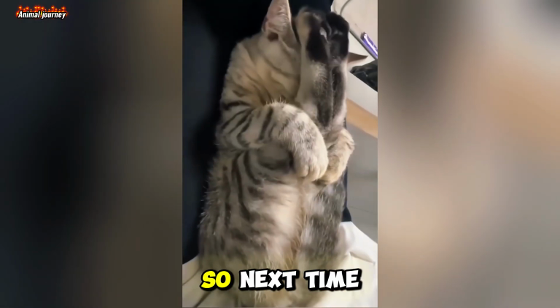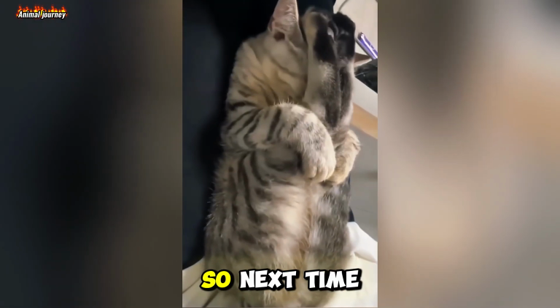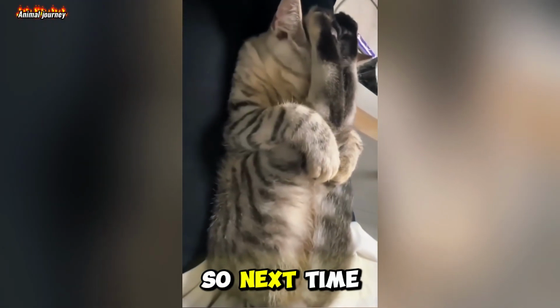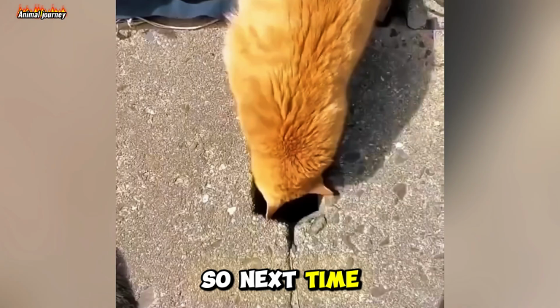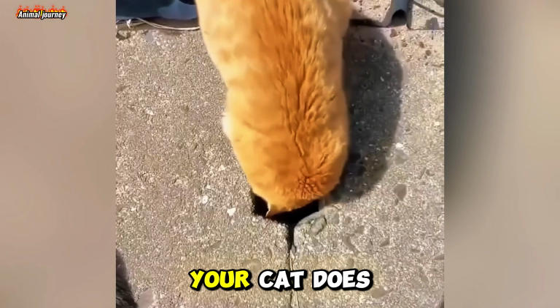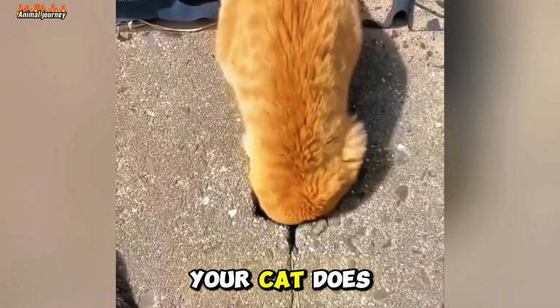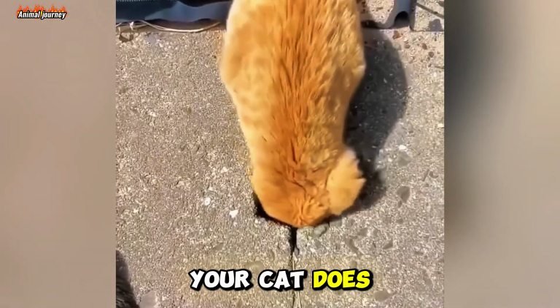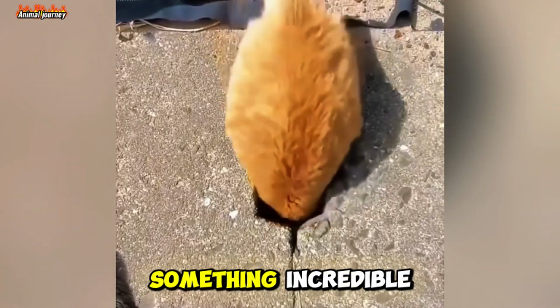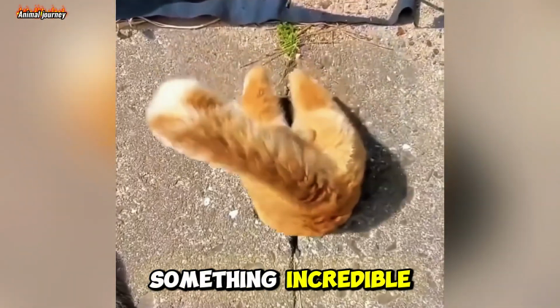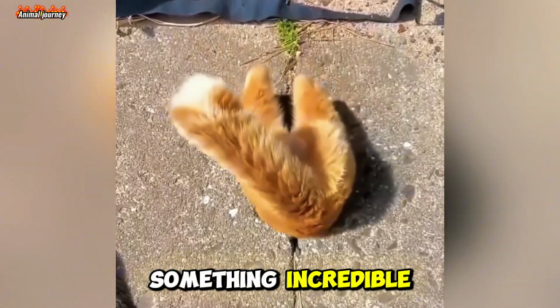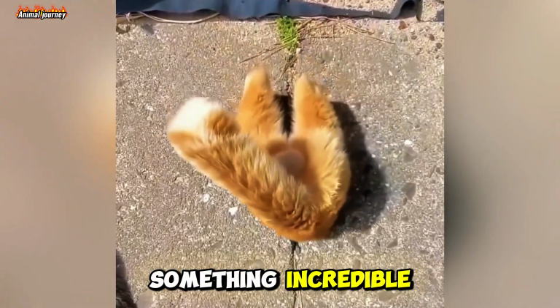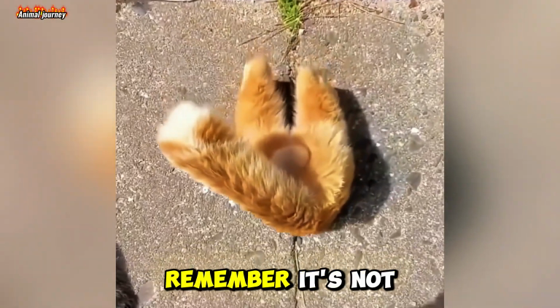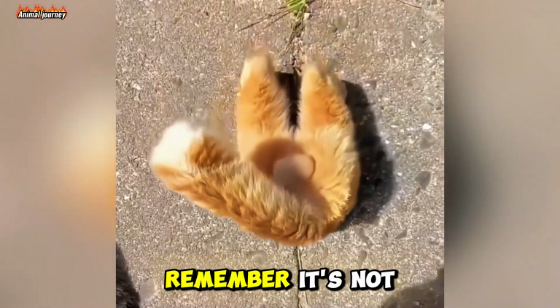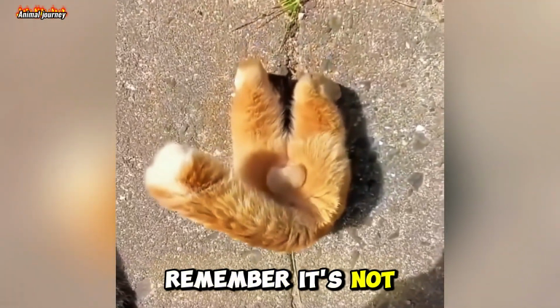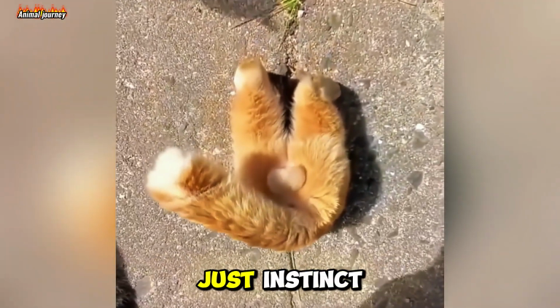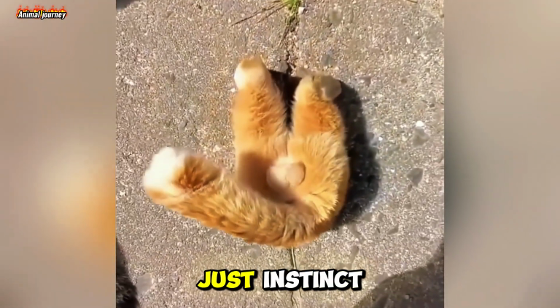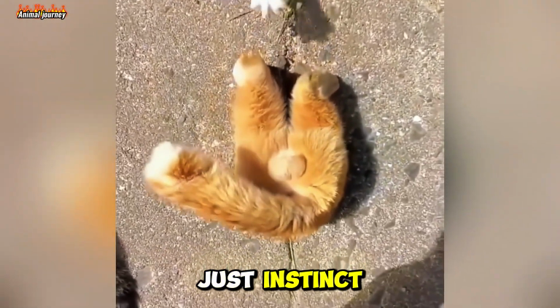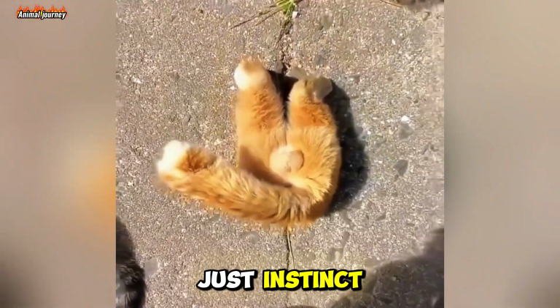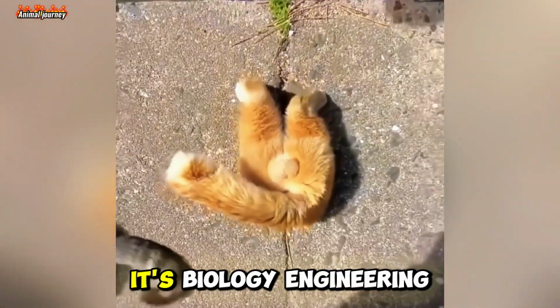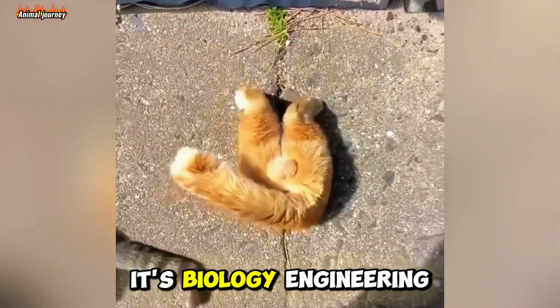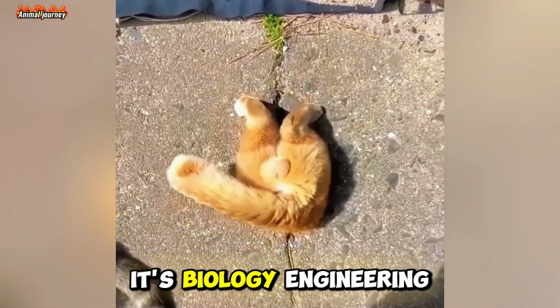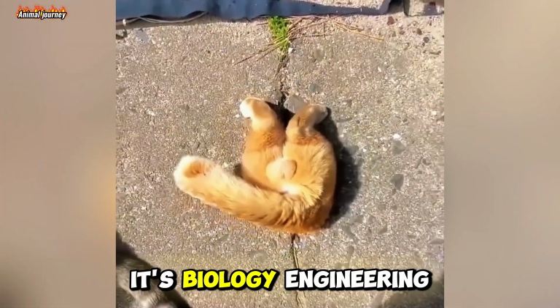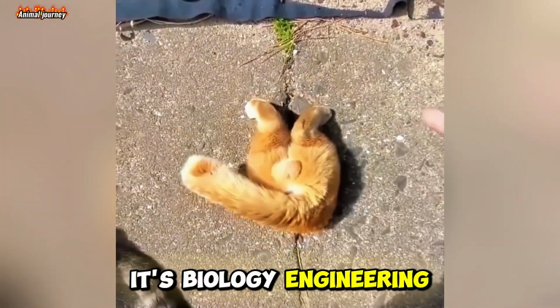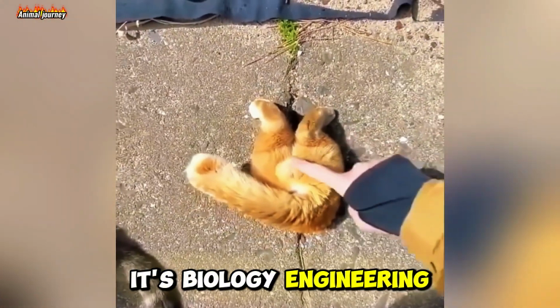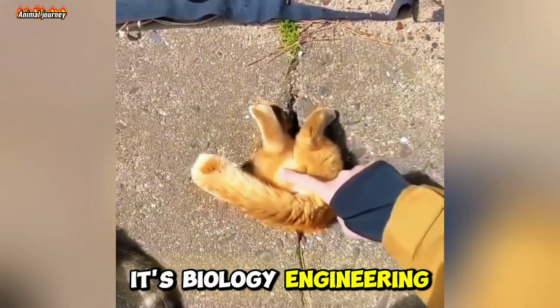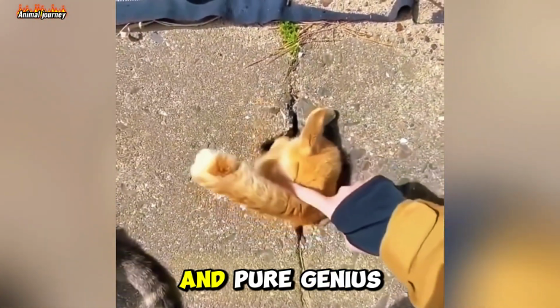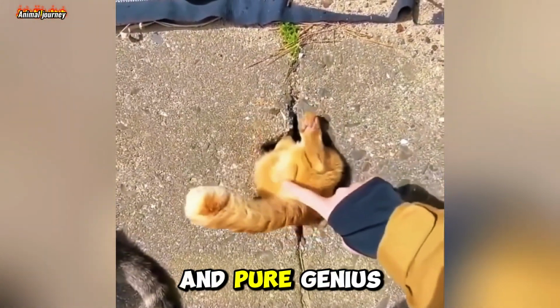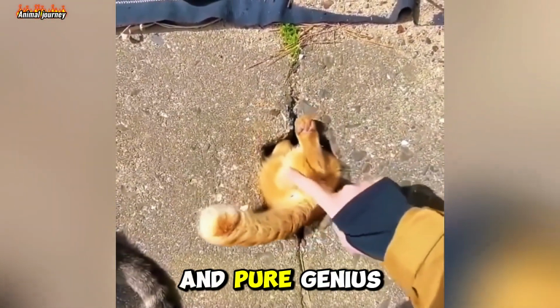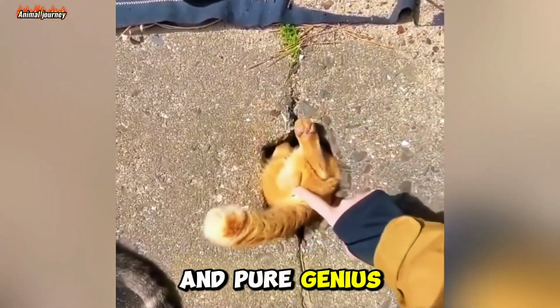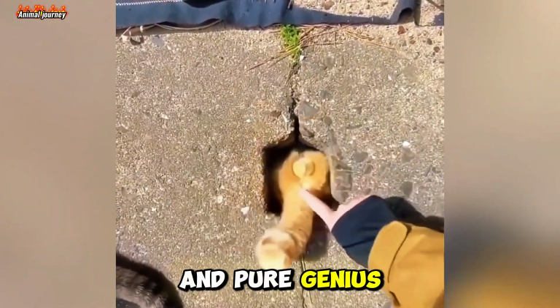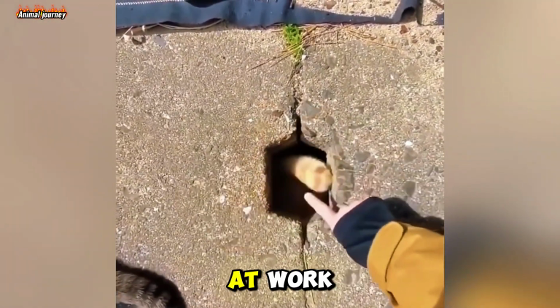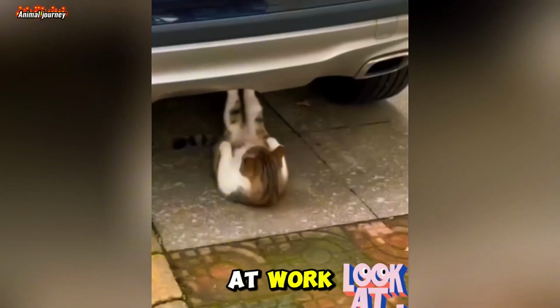So next time your cat does something incredible, remember — it's not just instinct. It's biology, engineering, and pure genius at work.